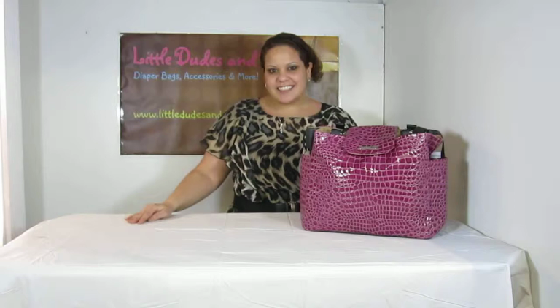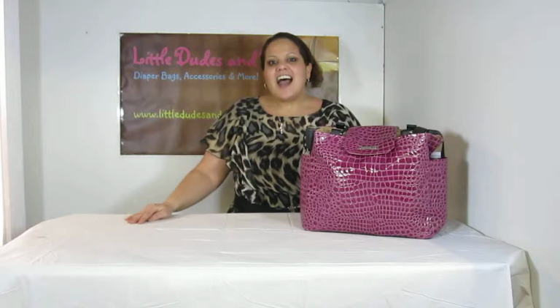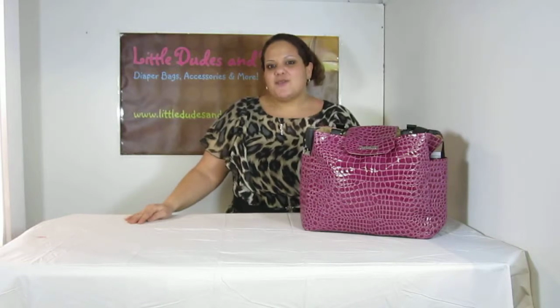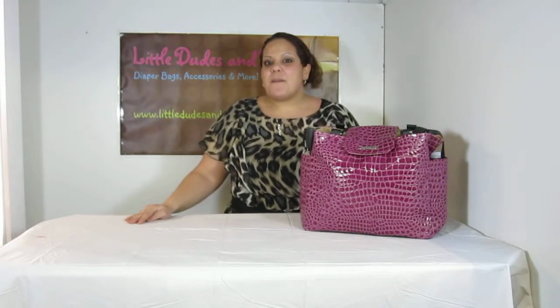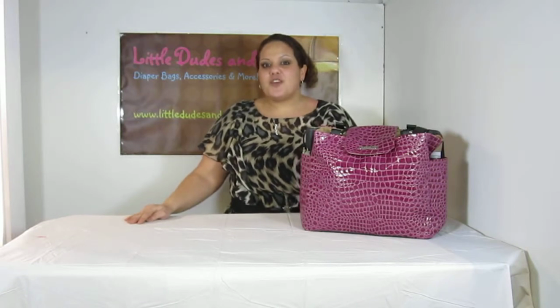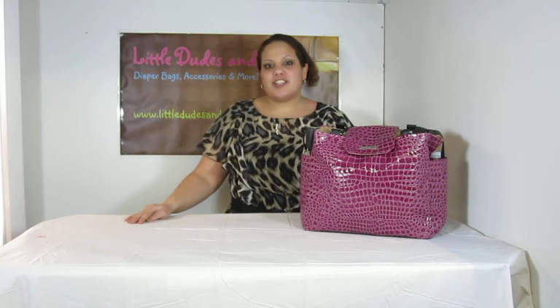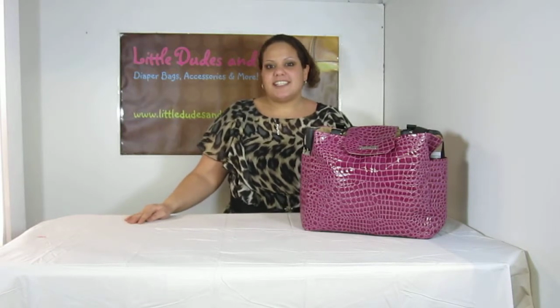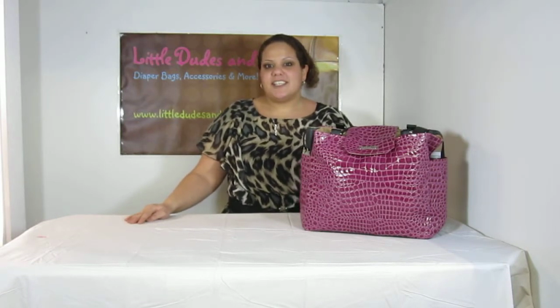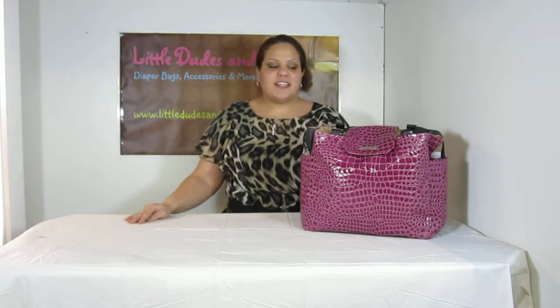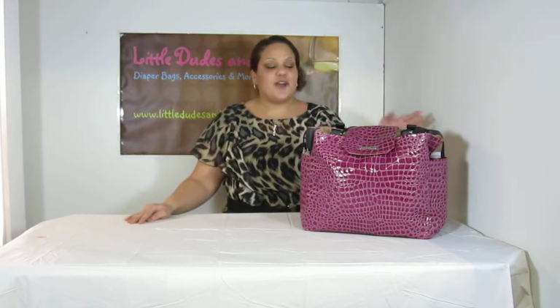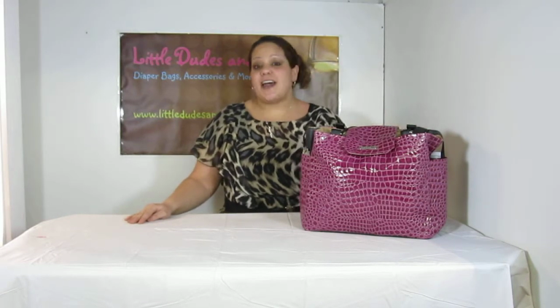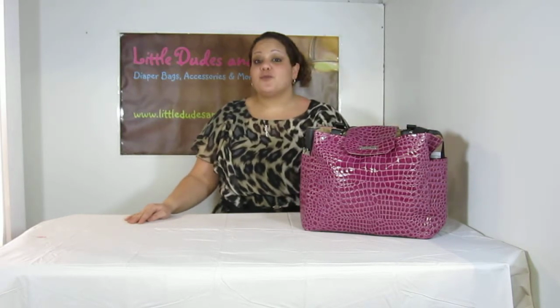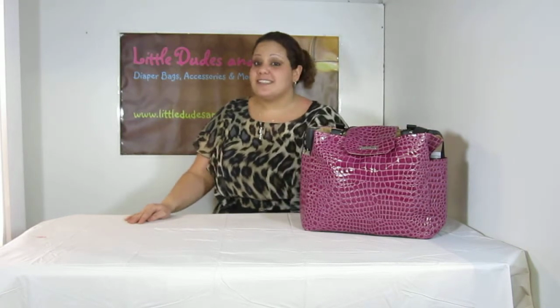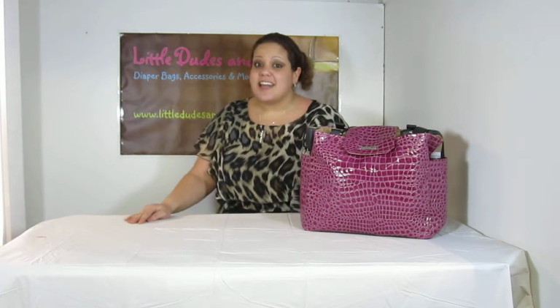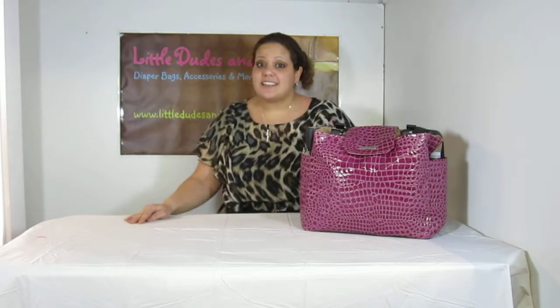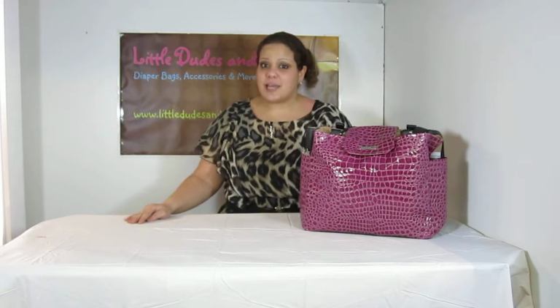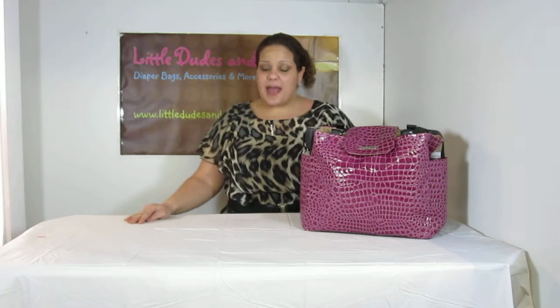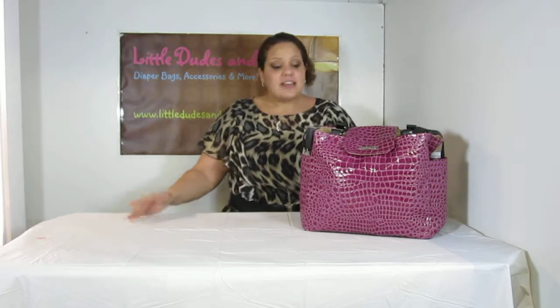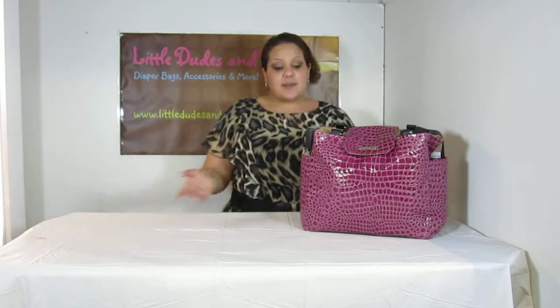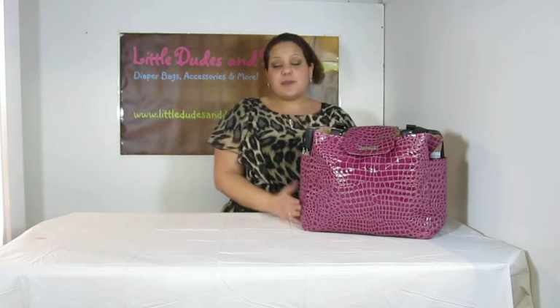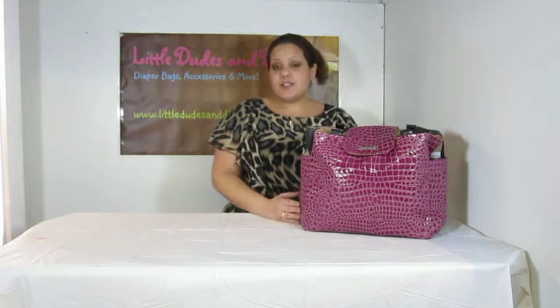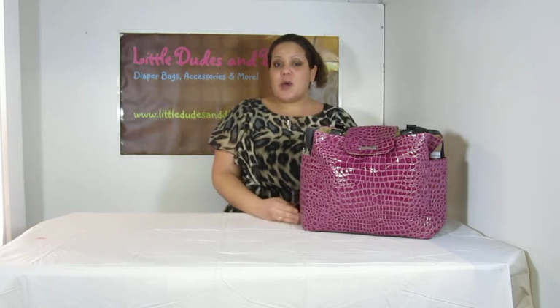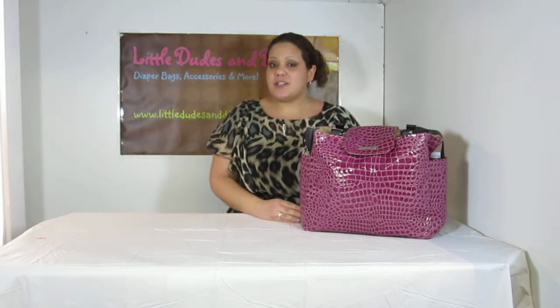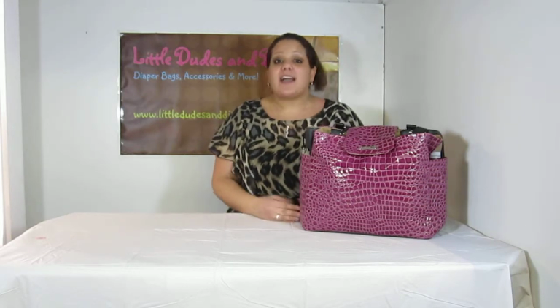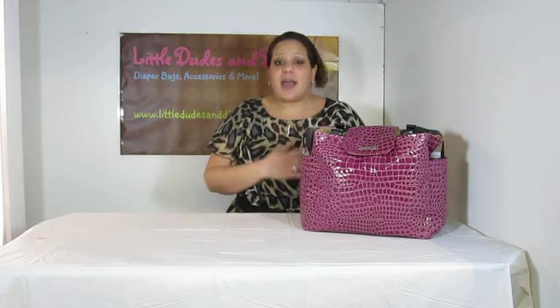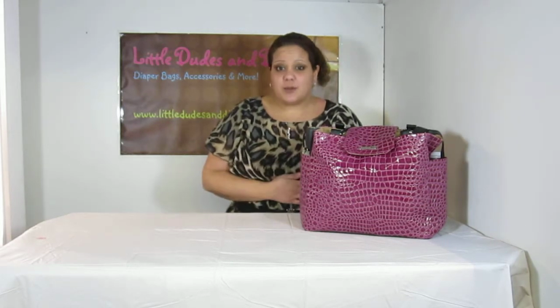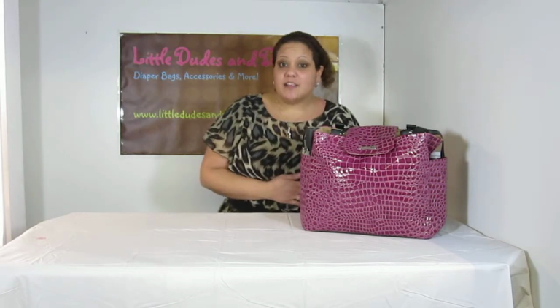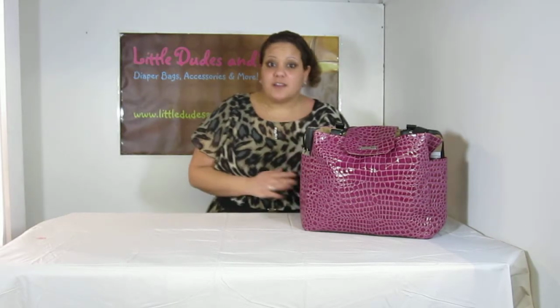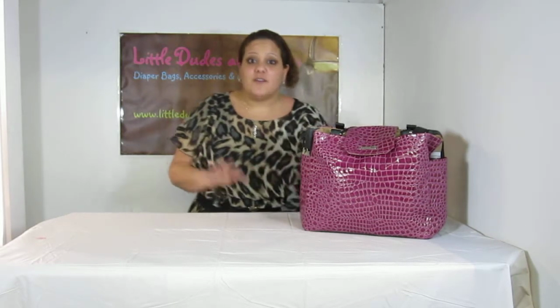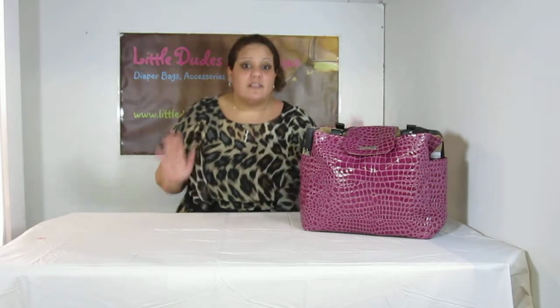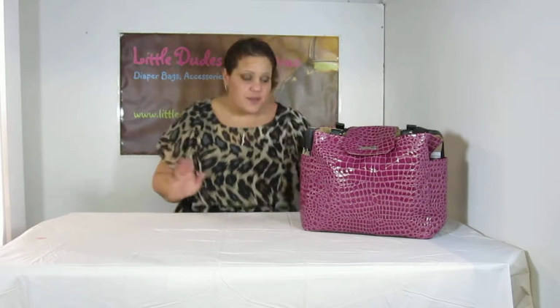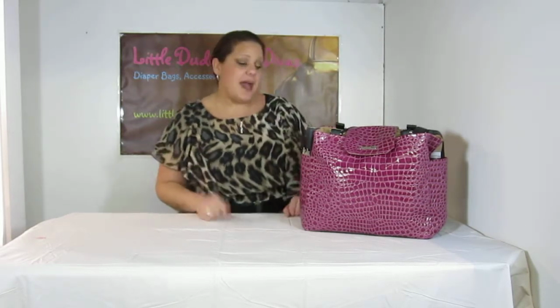Hi everyone, I'm Maya and you're watching LDD TV, and here I have the Reesley Lexington Diaper Bag. As I mentioned in my previous video, I have this bag — I absolutely love, love, love this bag.